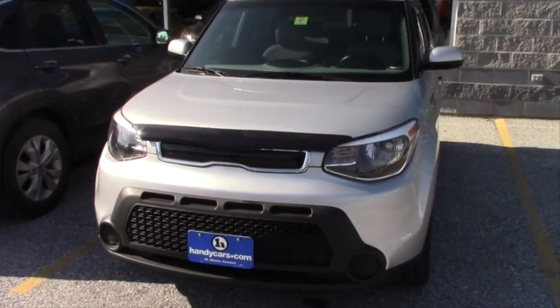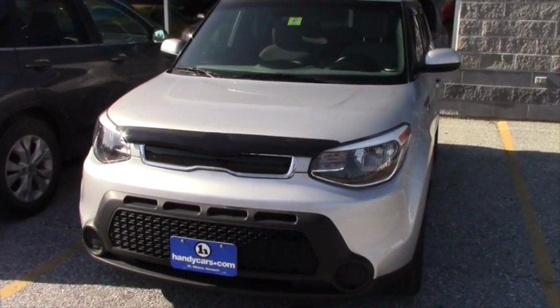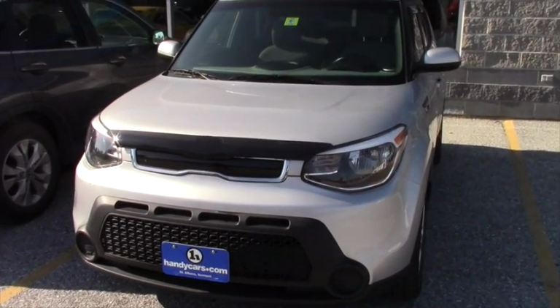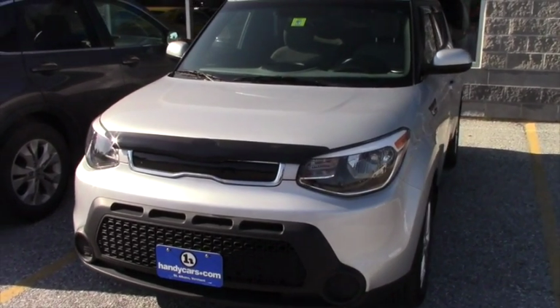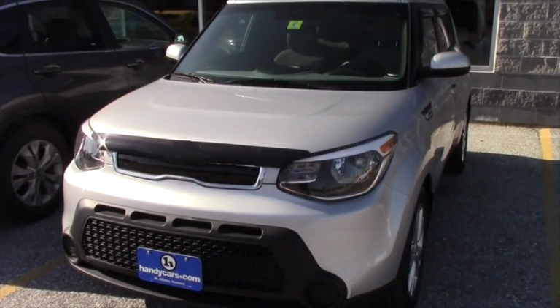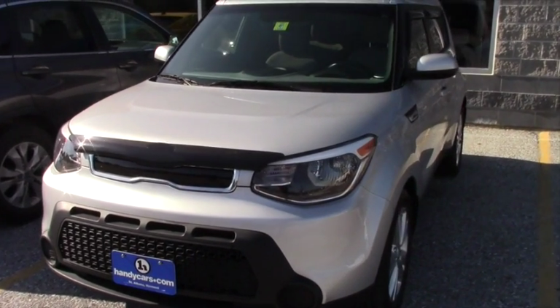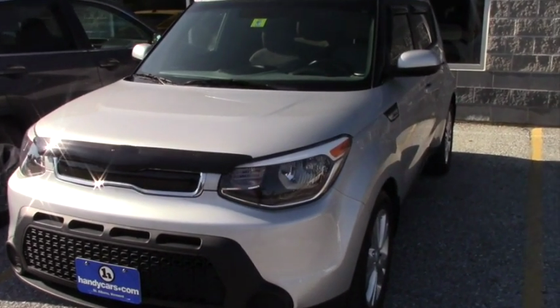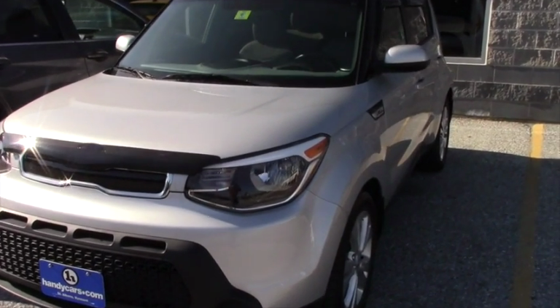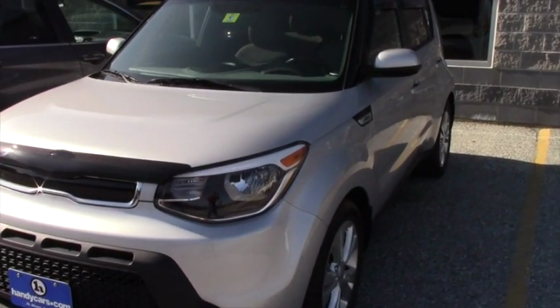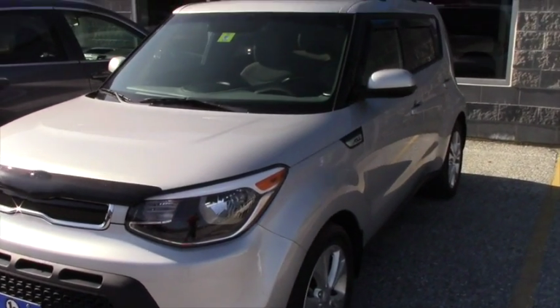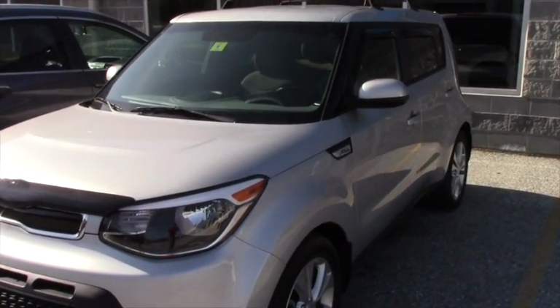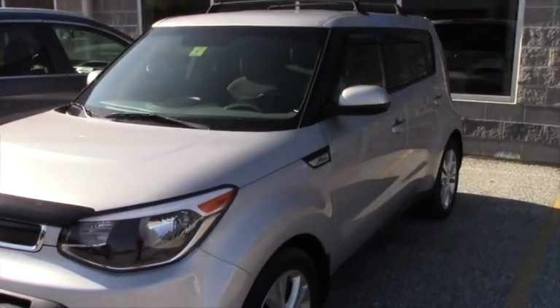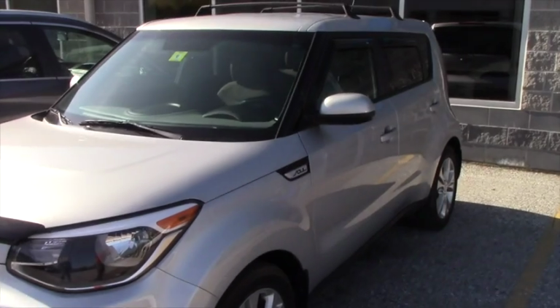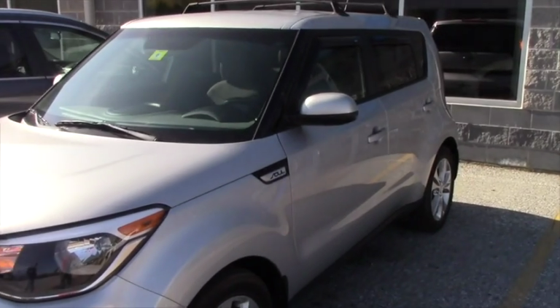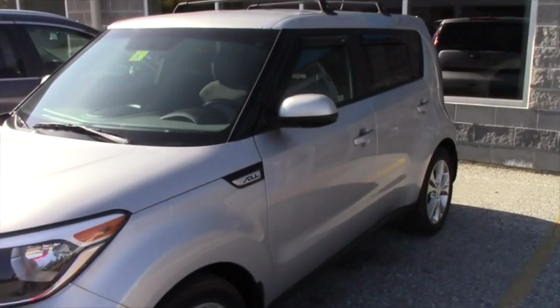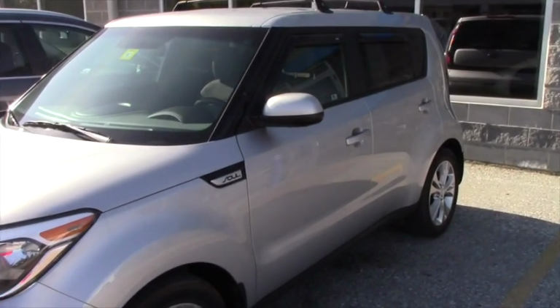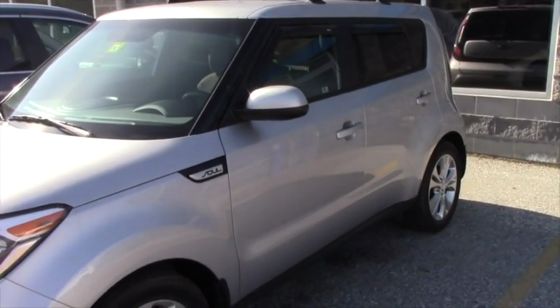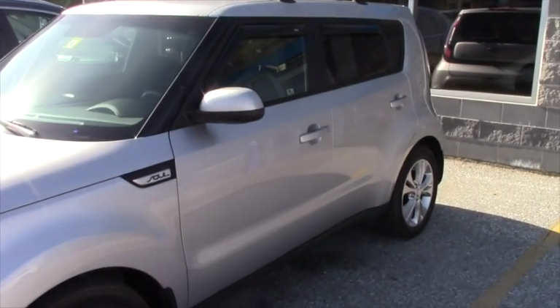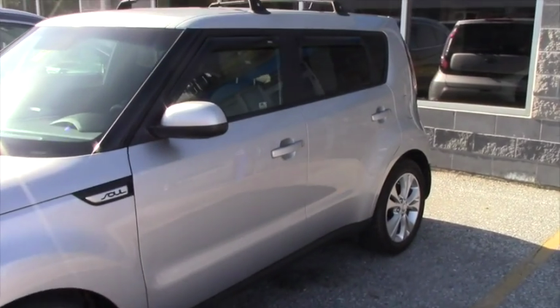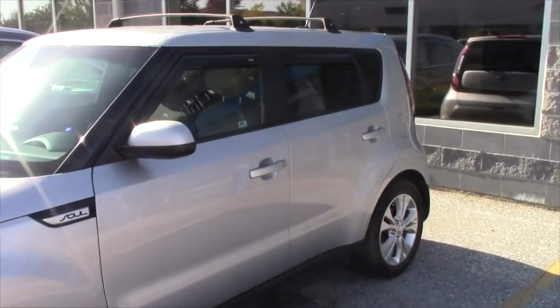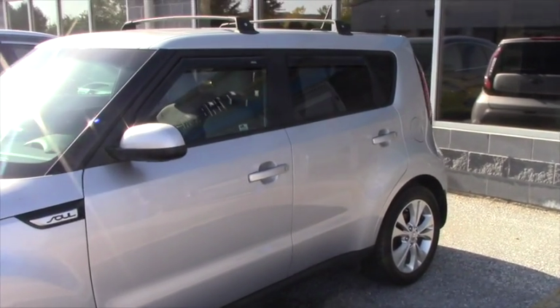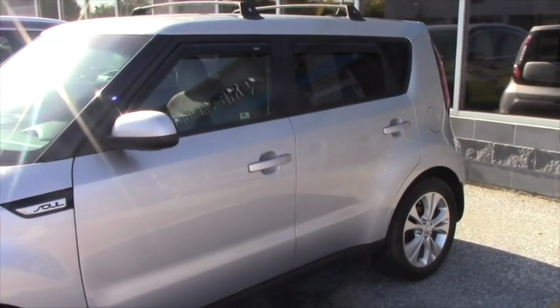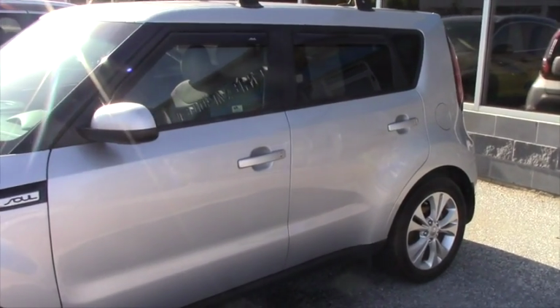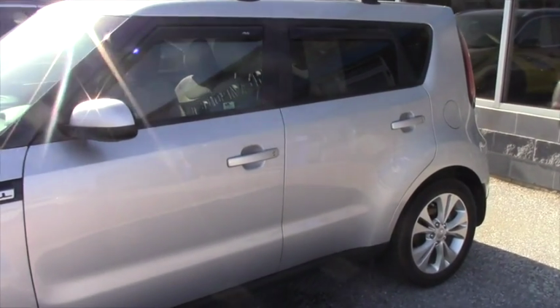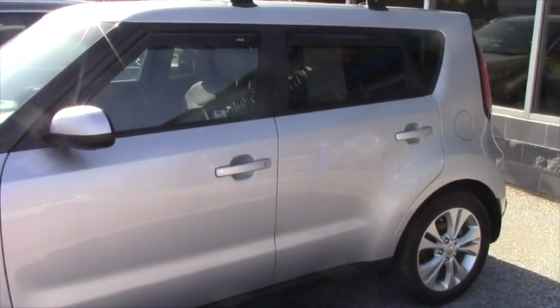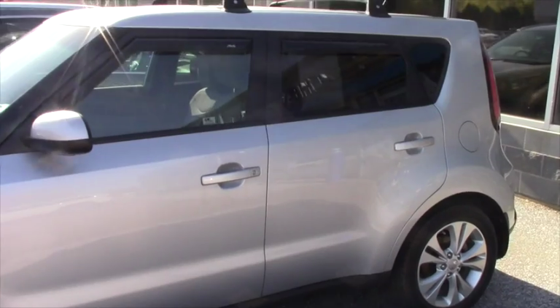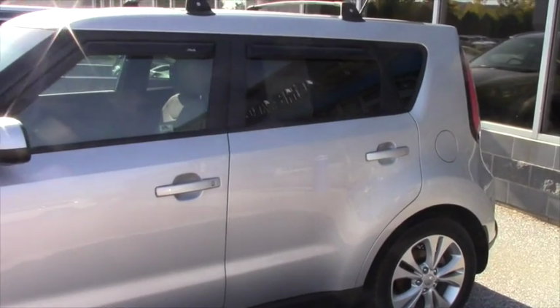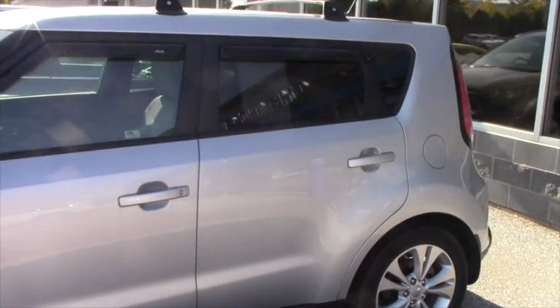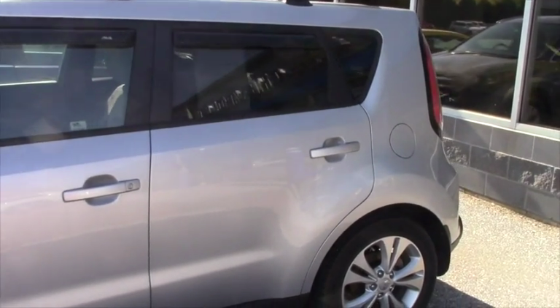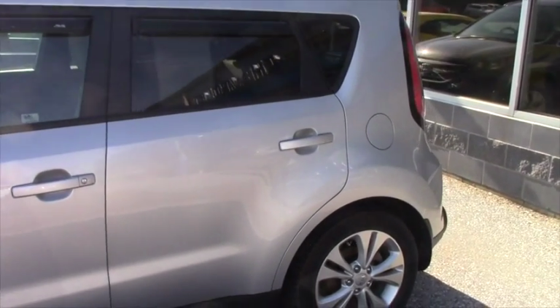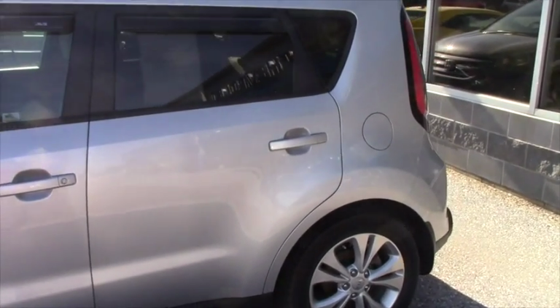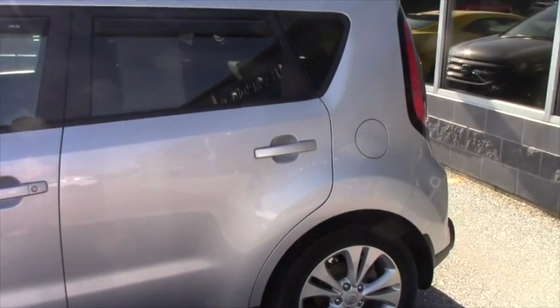Starting off with some of the basics: it's got a 2.0 liter 4-cylinder engine, it gets about 23 miles per gallon in the city, 31 on the highway, about 18,700 miles. It is a Carfax 1 owner, all clean.